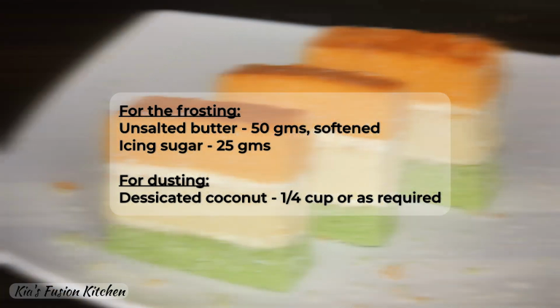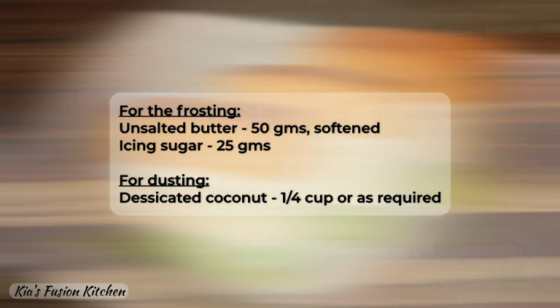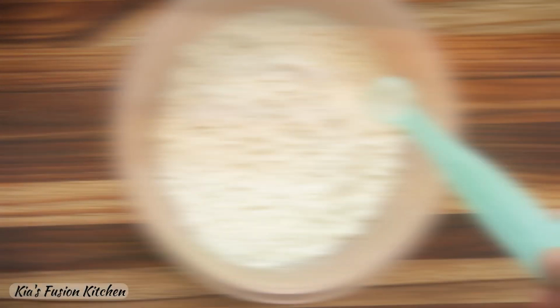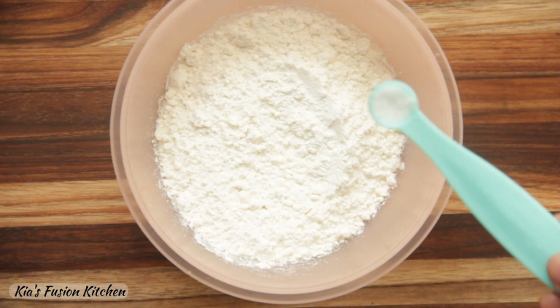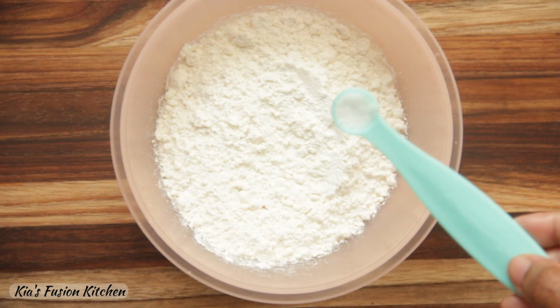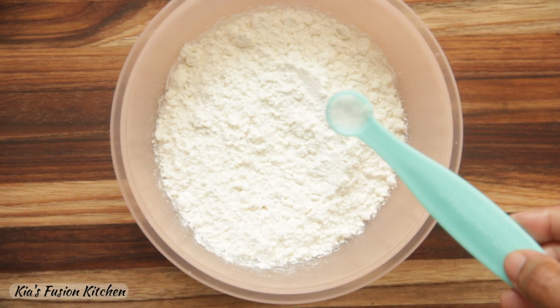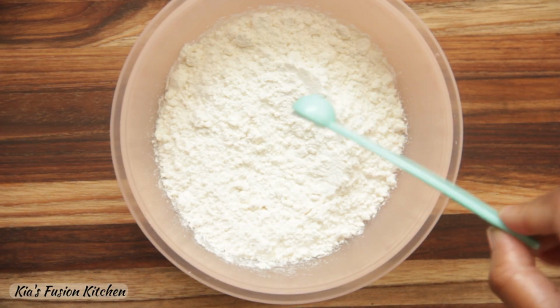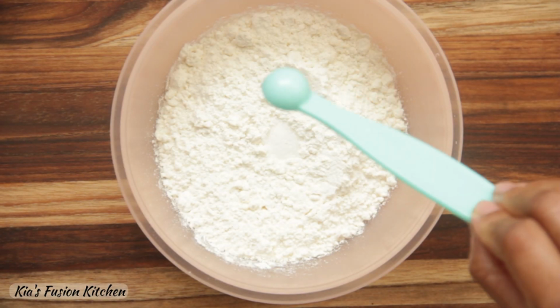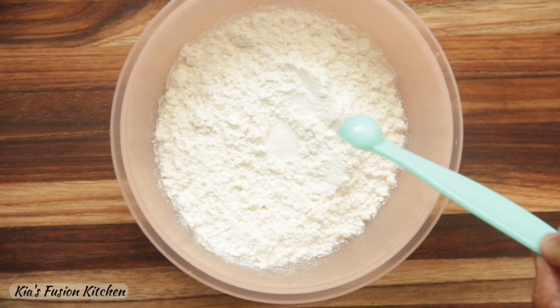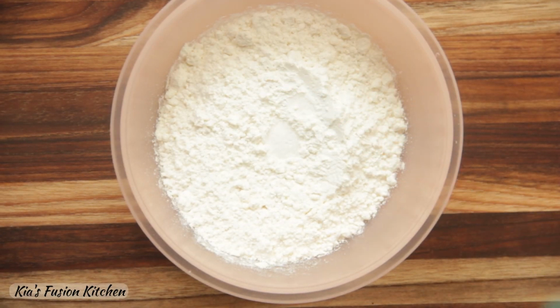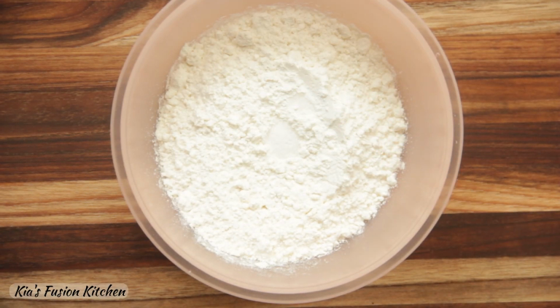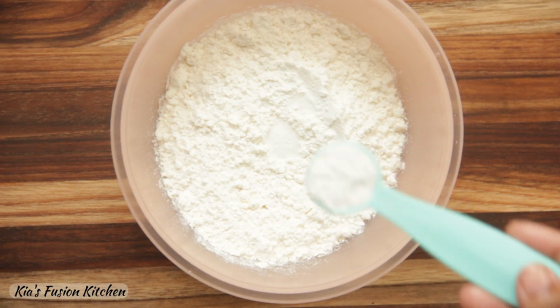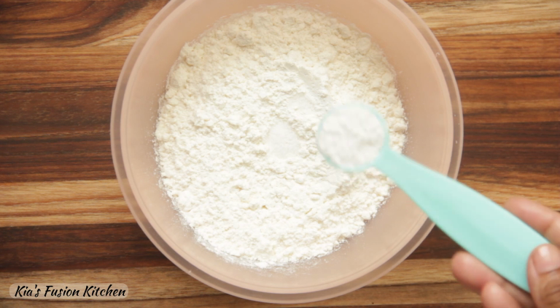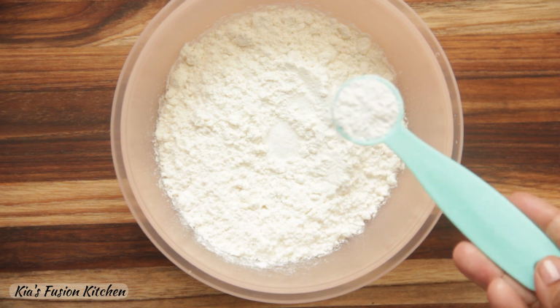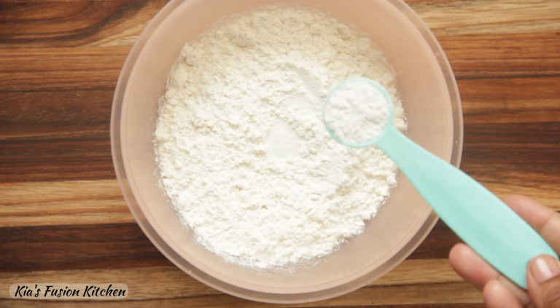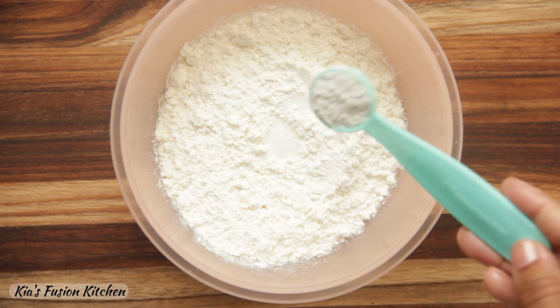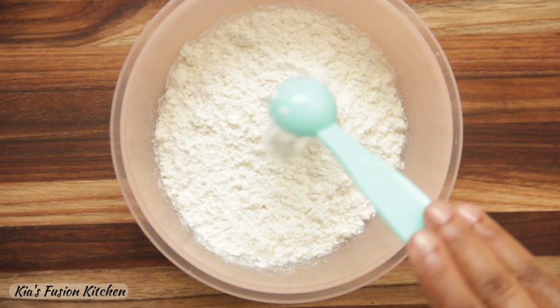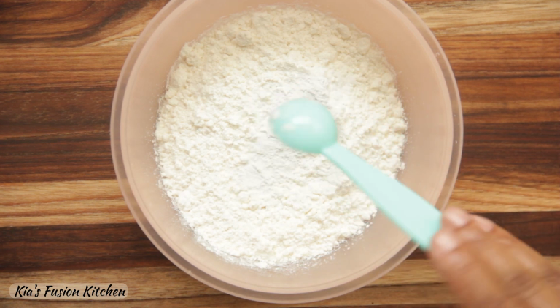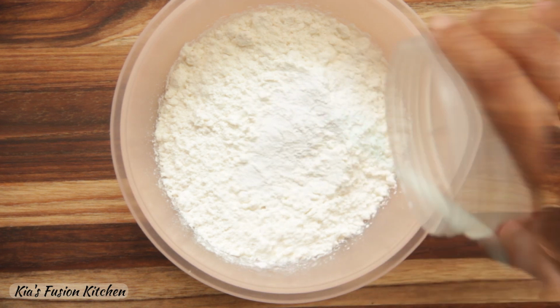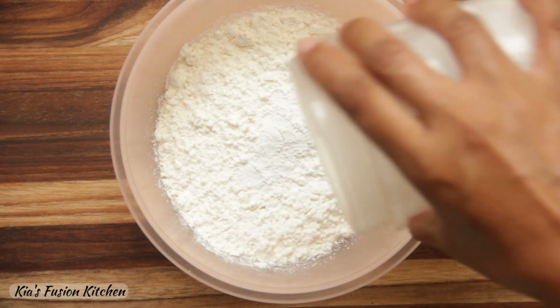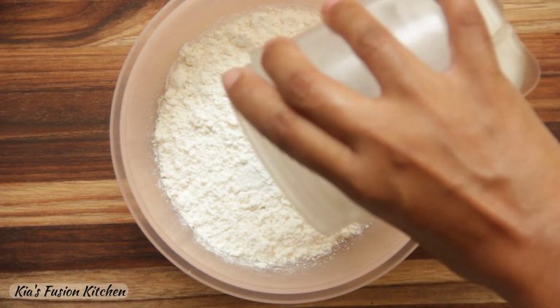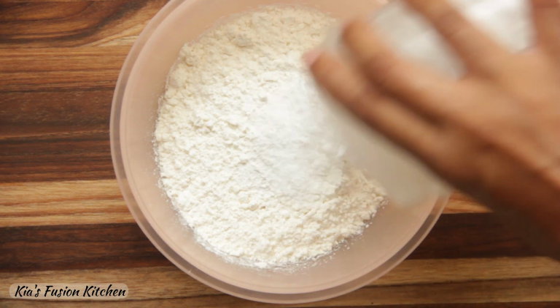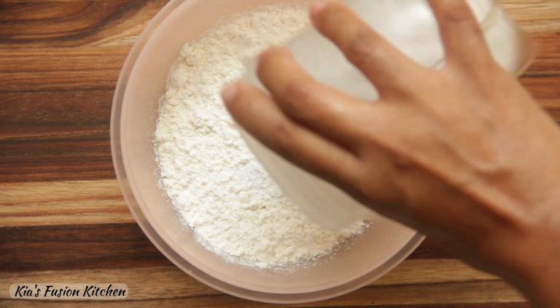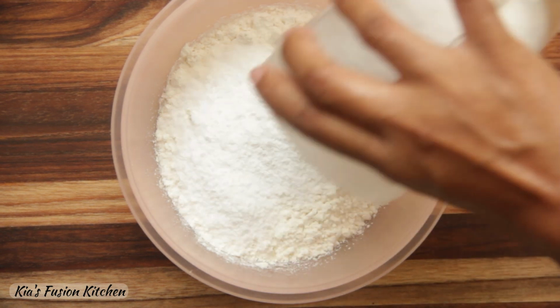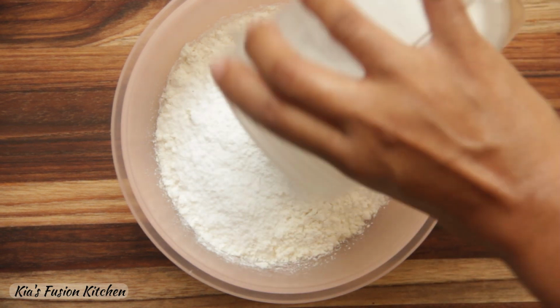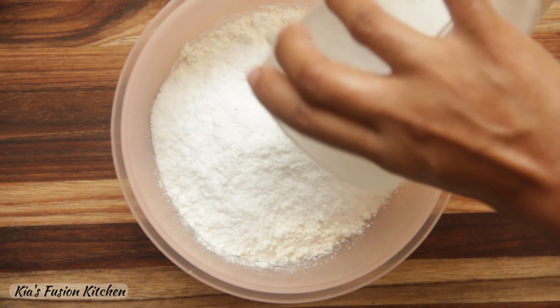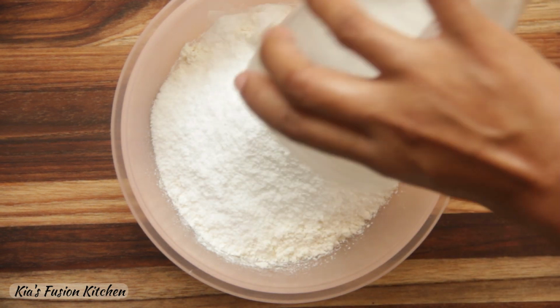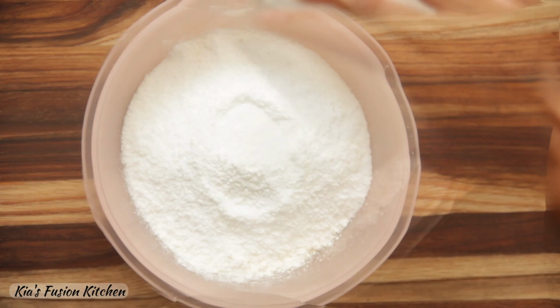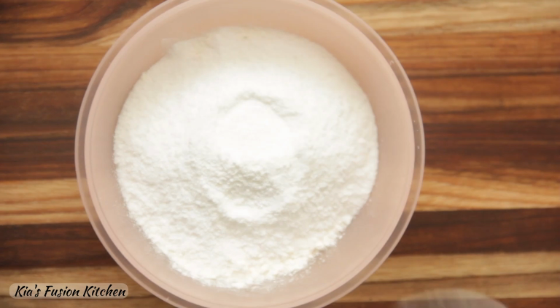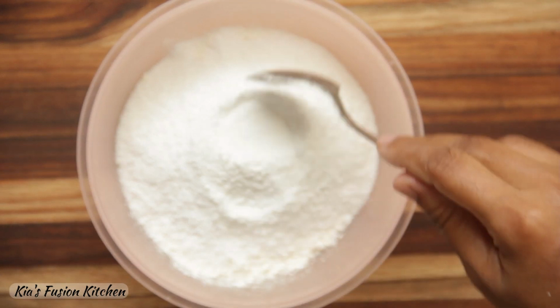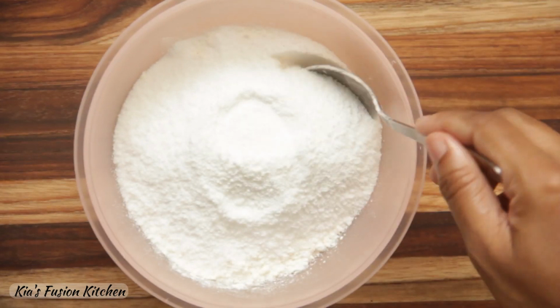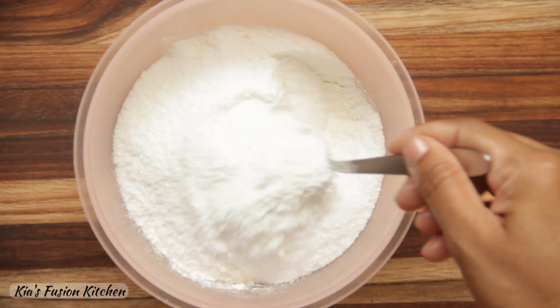Mix the dry ingredients first — flour, salt, baking powder and sugar. Mix it well and set it aside.